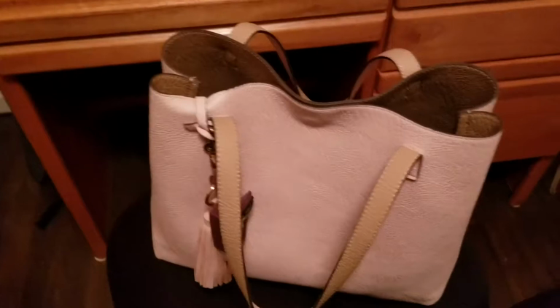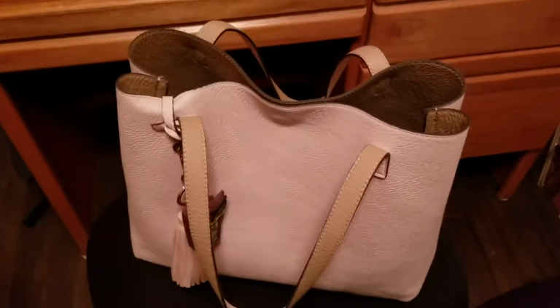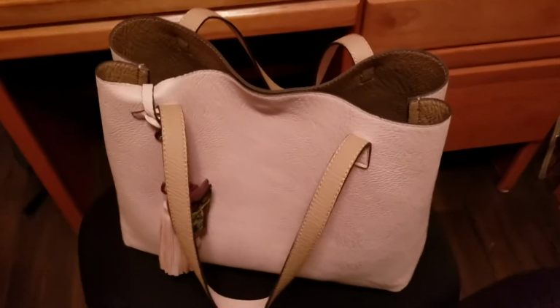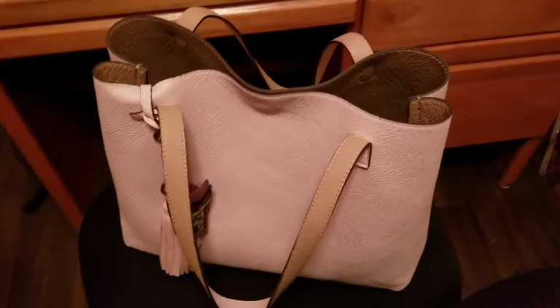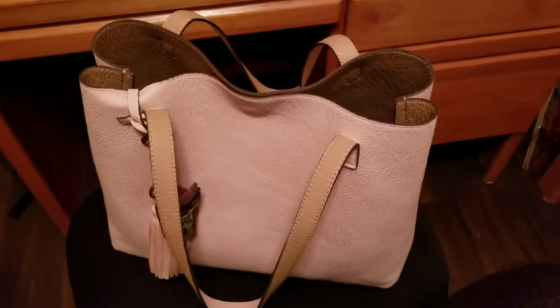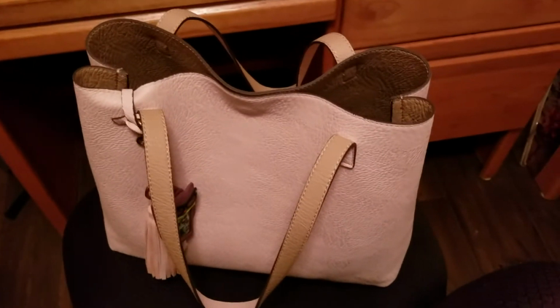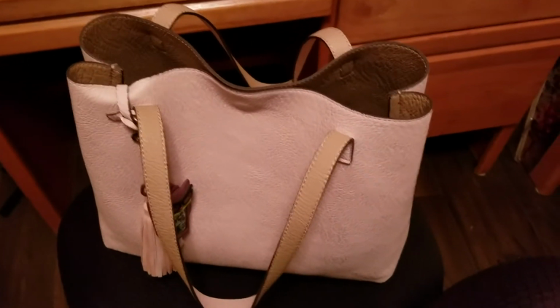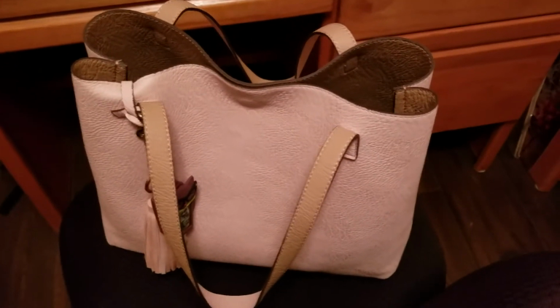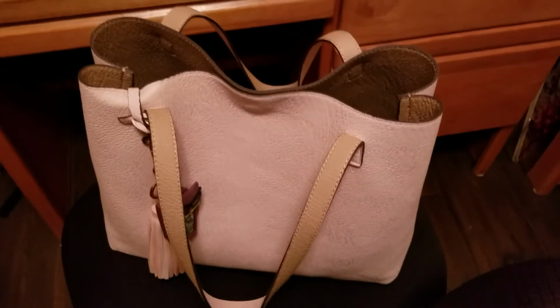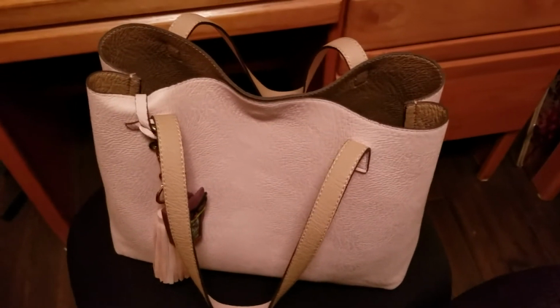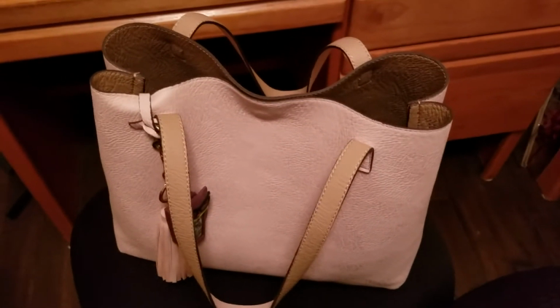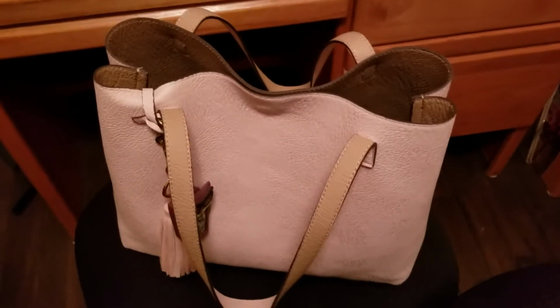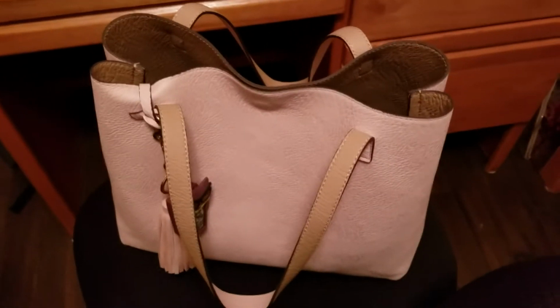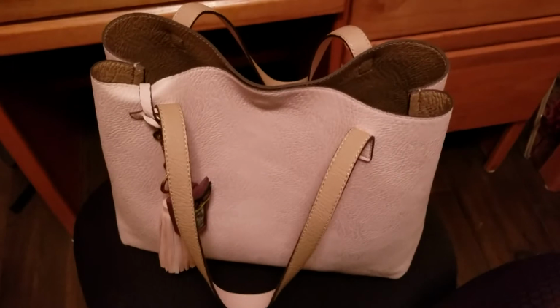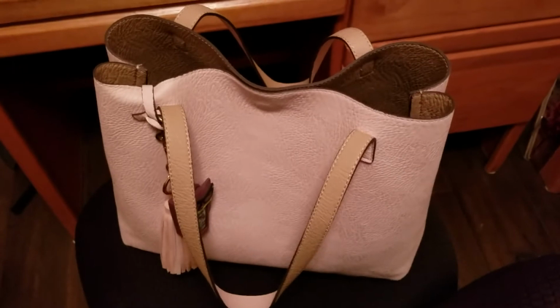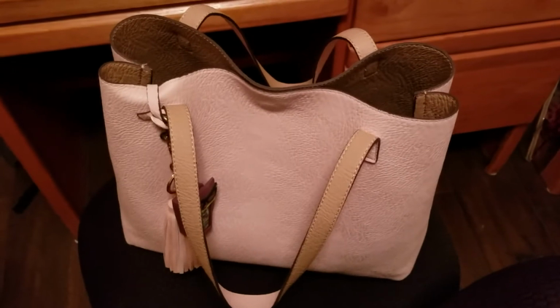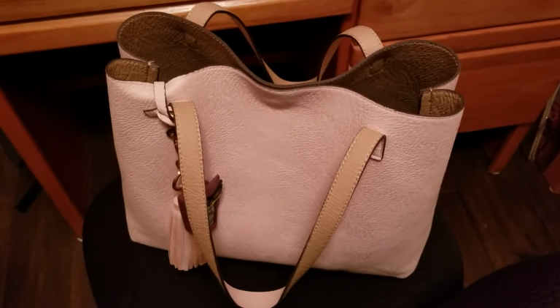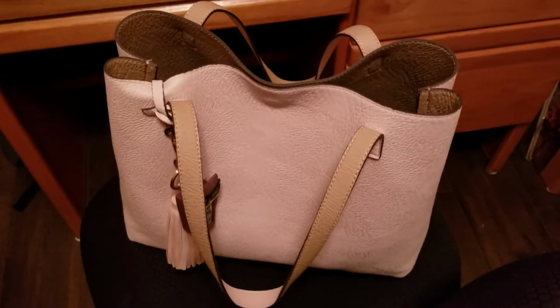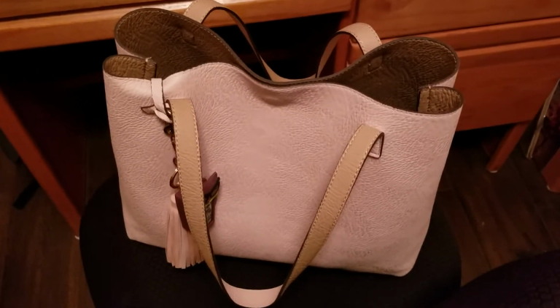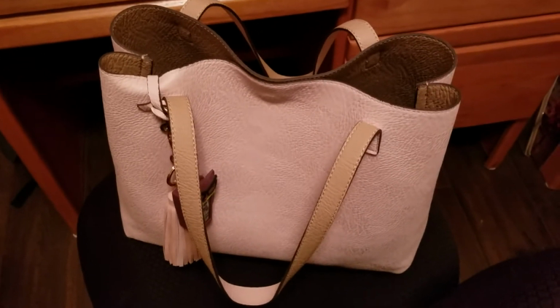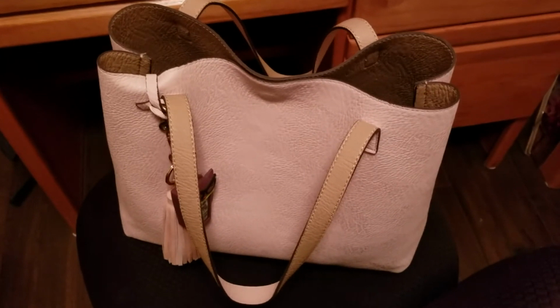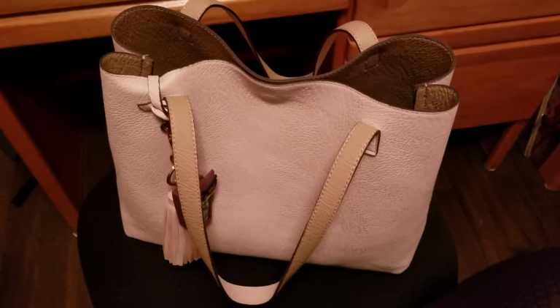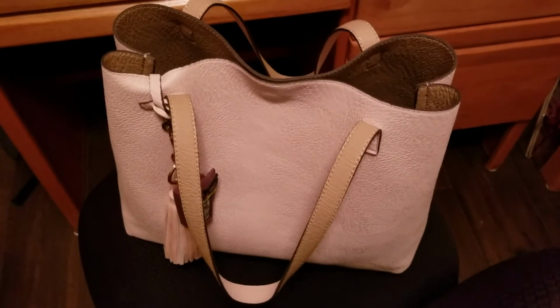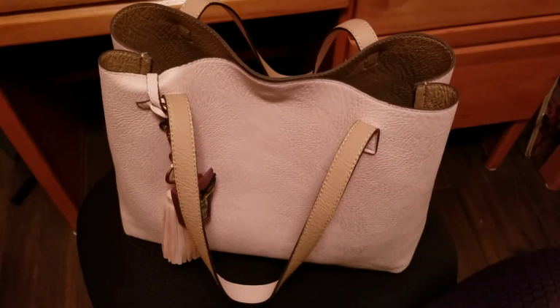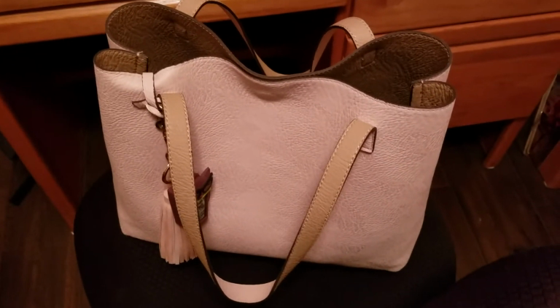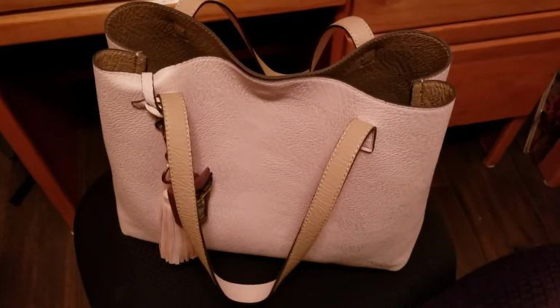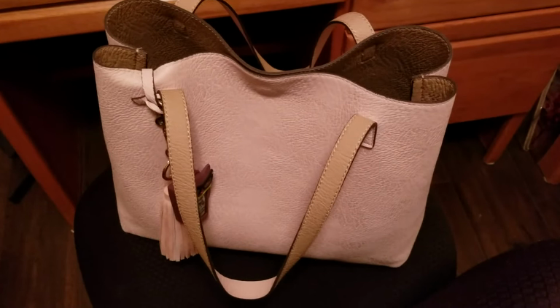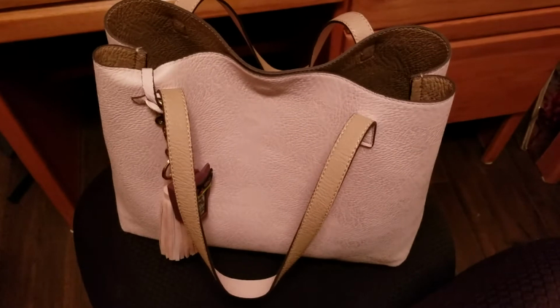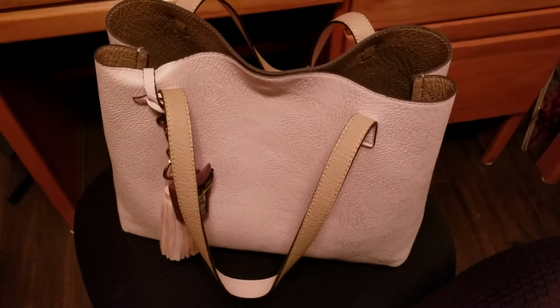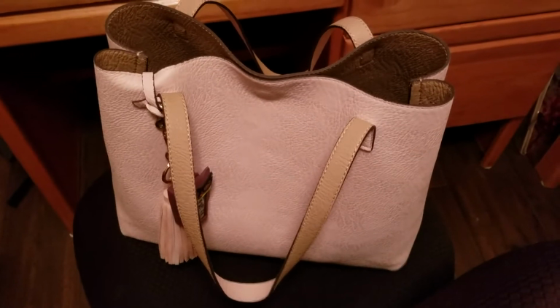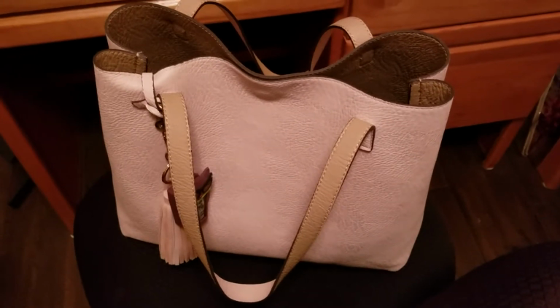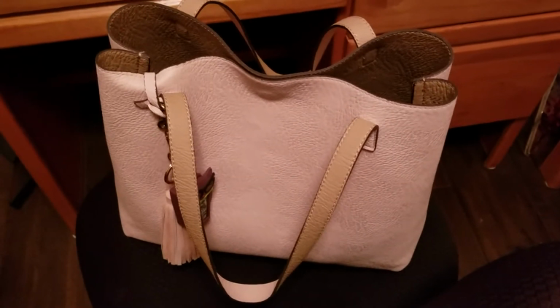Hello, Purseholic6 here back after a long while, and I am back with another What's in My Bag video. This time I have this pink tote for spring.